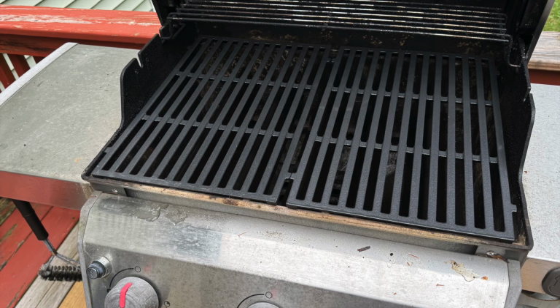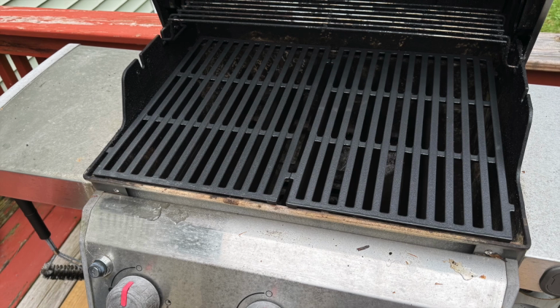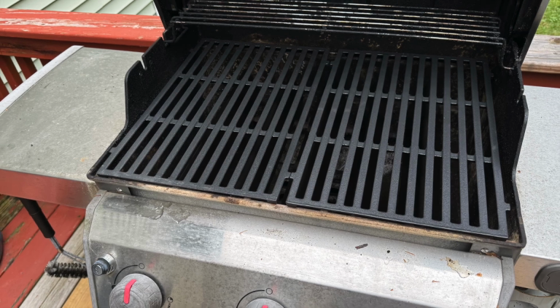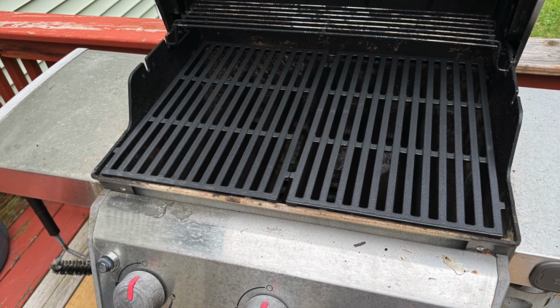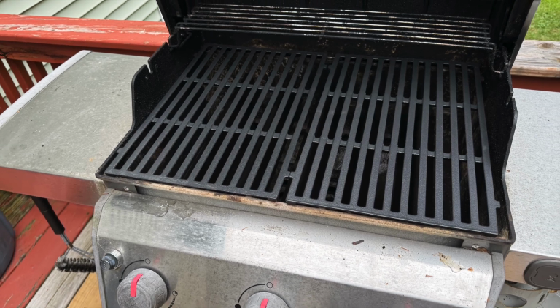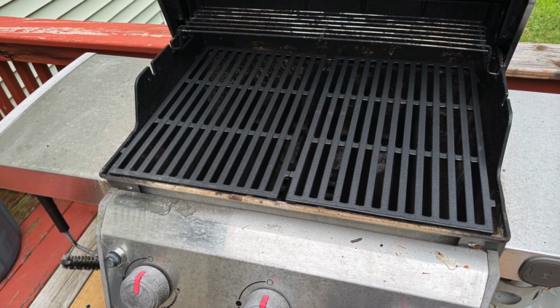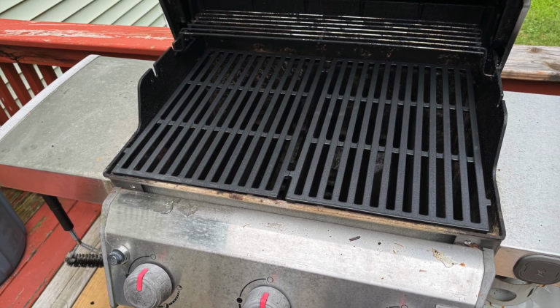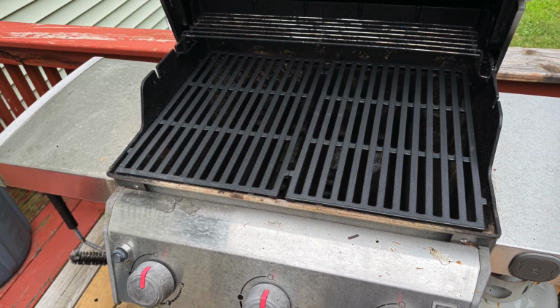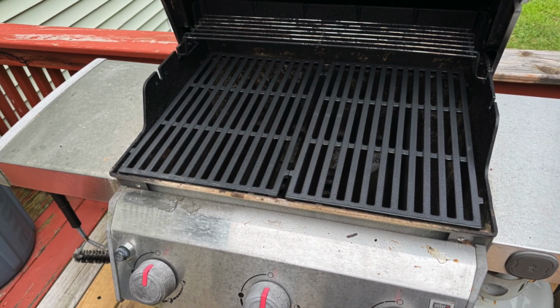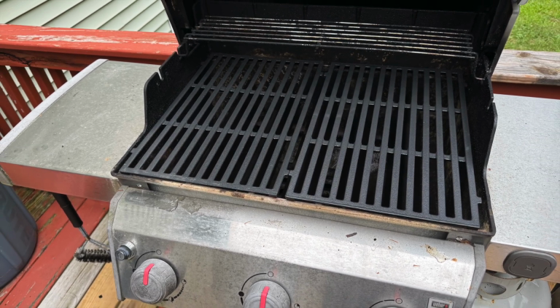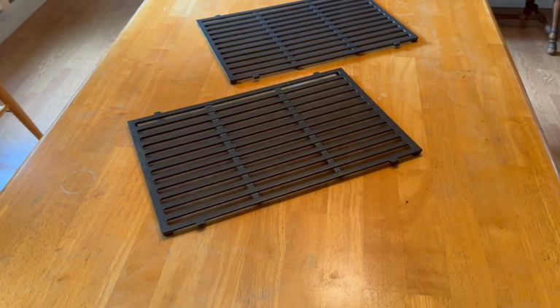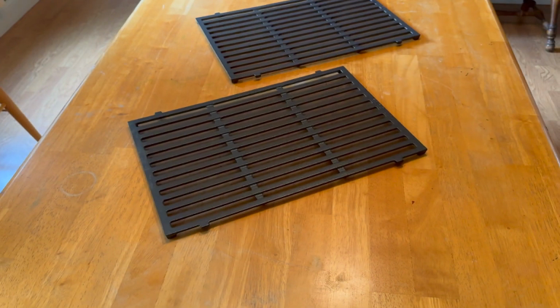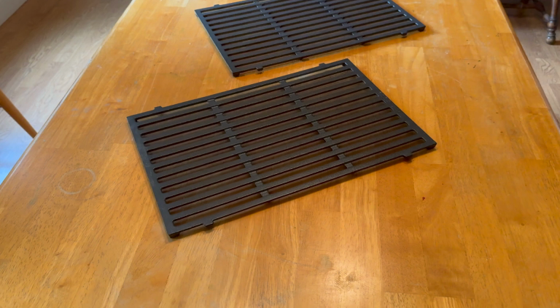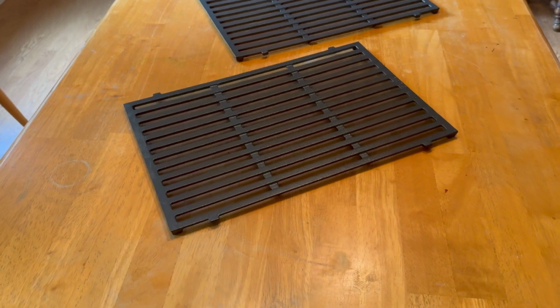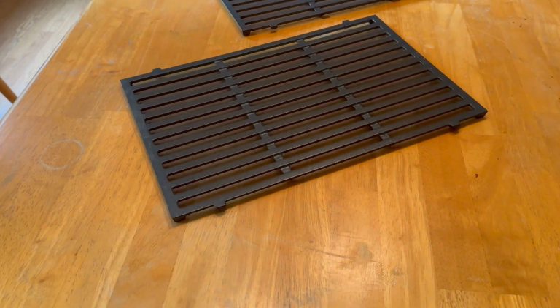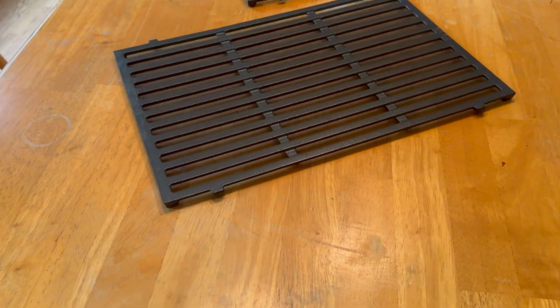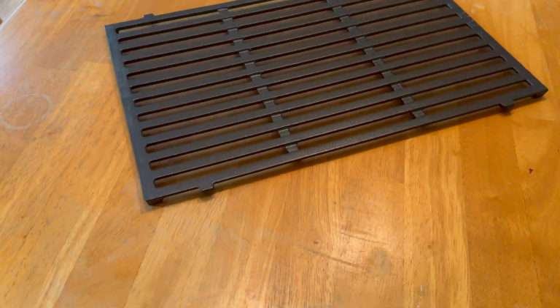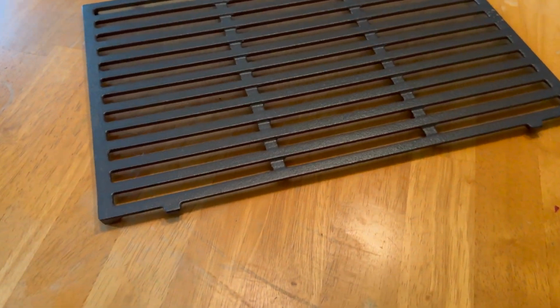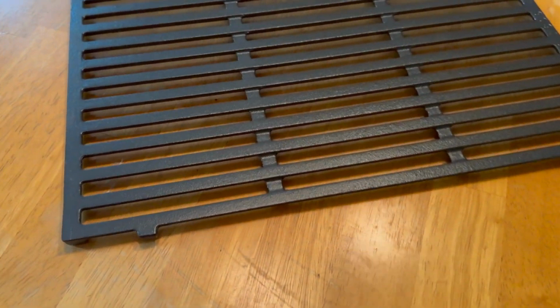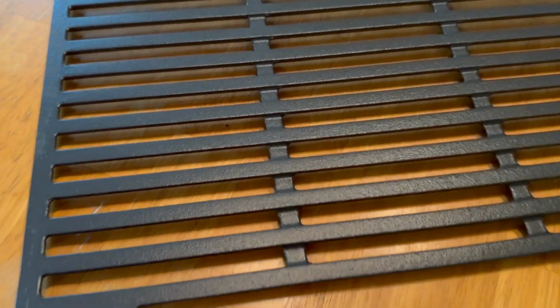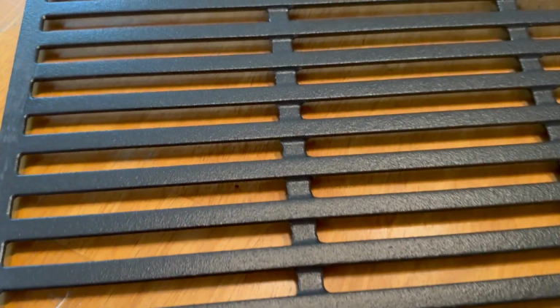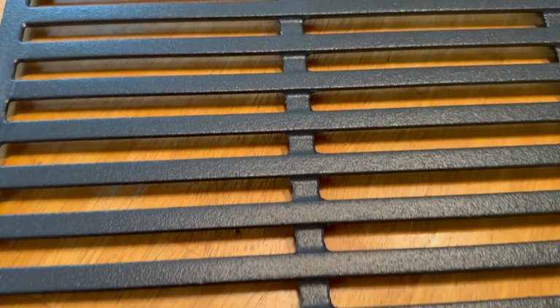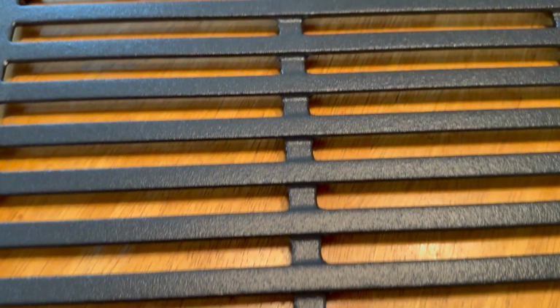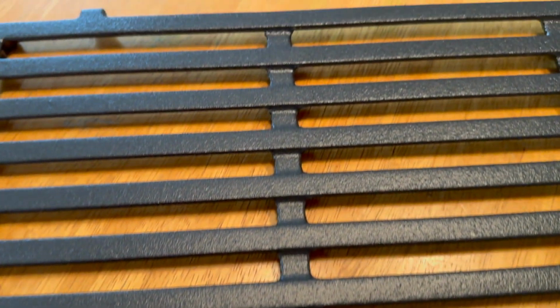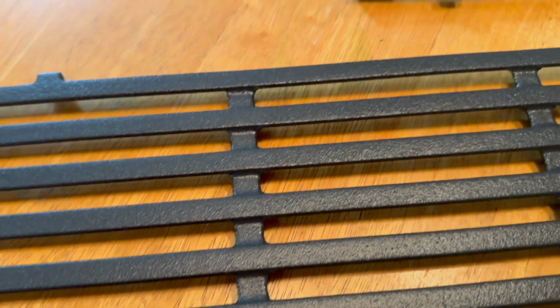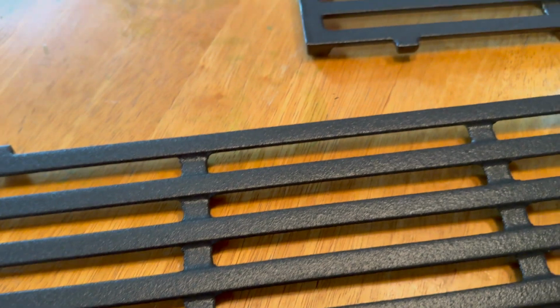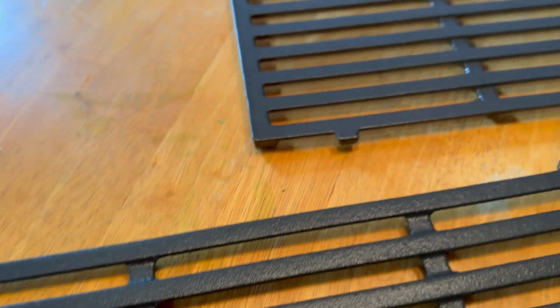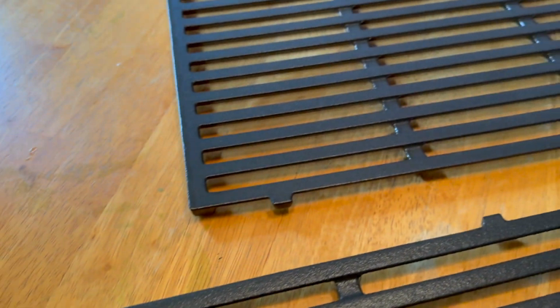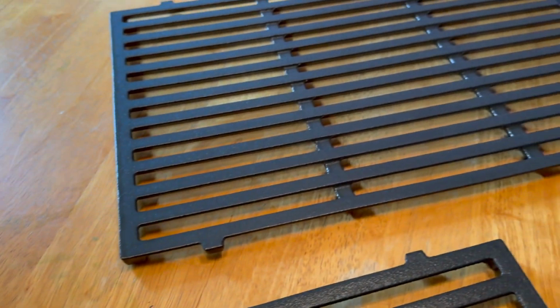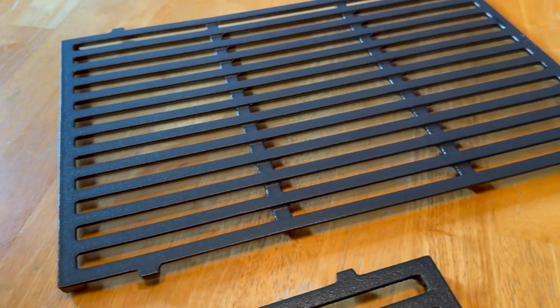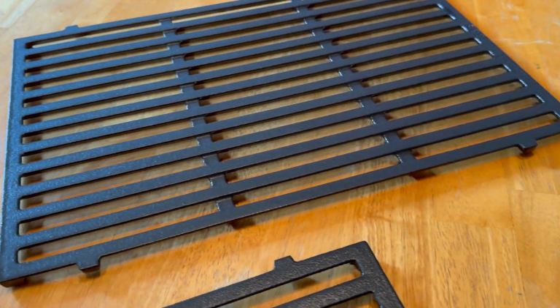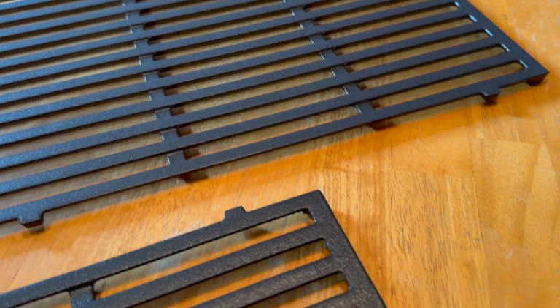I want to talk about these replacement grill grates from X-Home. I use my grill a lot, probably five nights a week maybe if the weather cooperates, and it gets beat up a little bit.